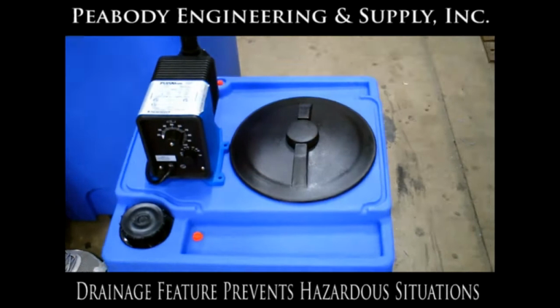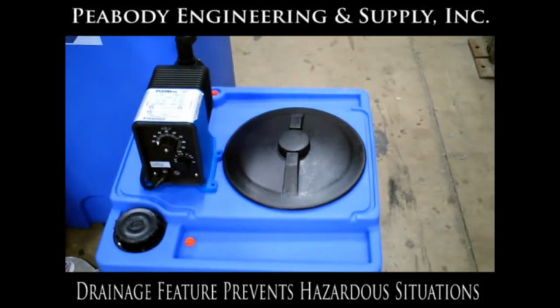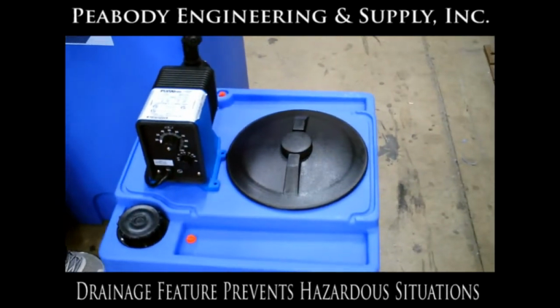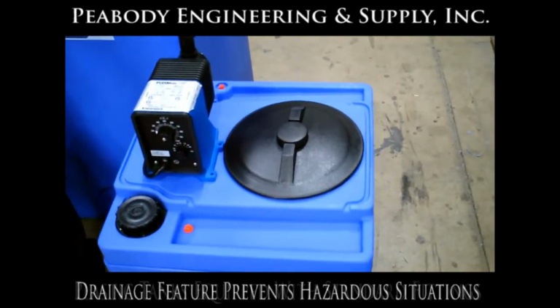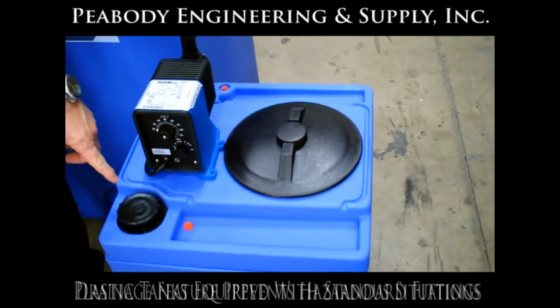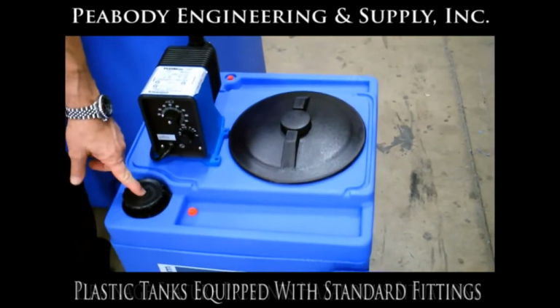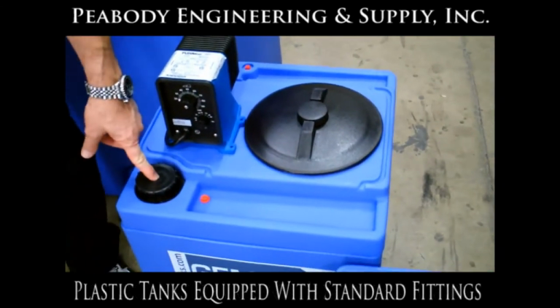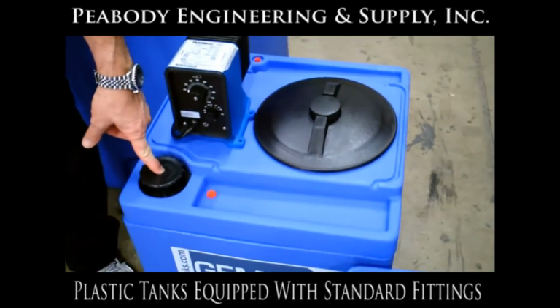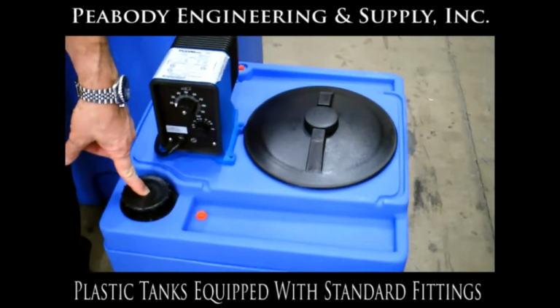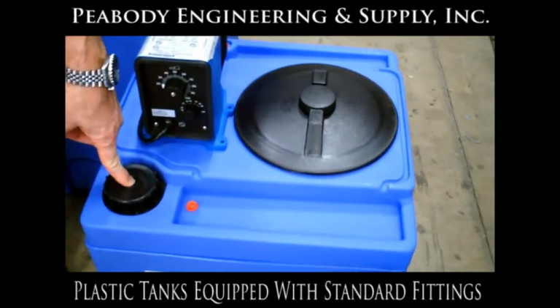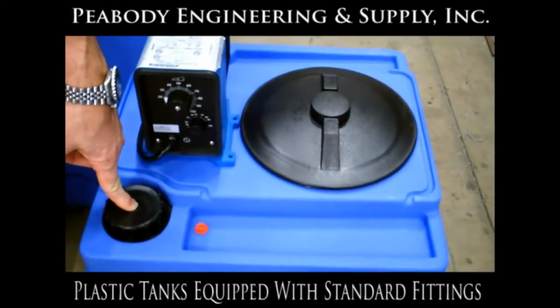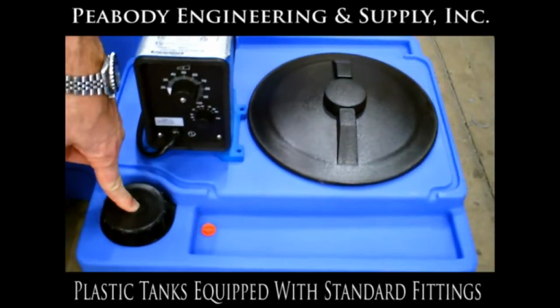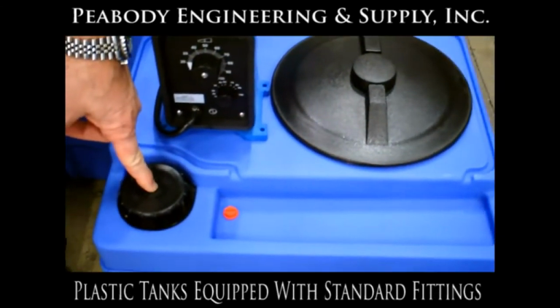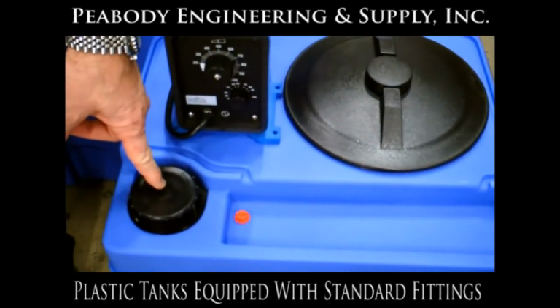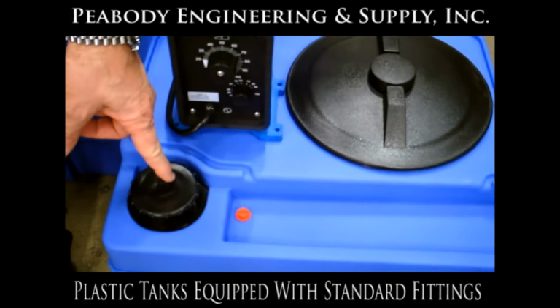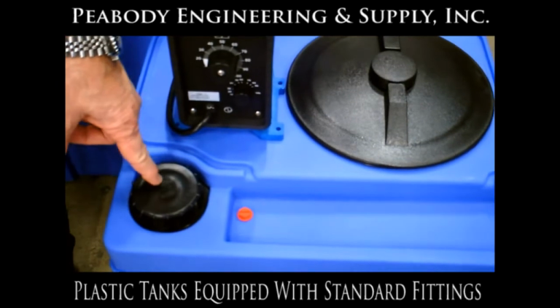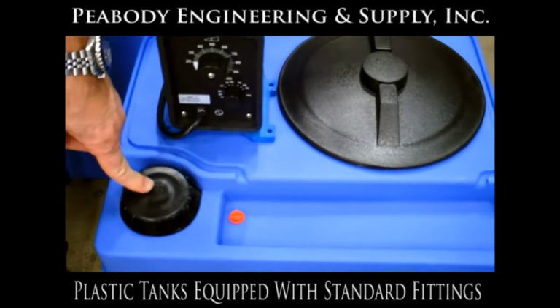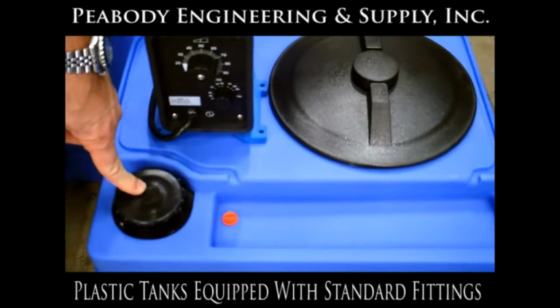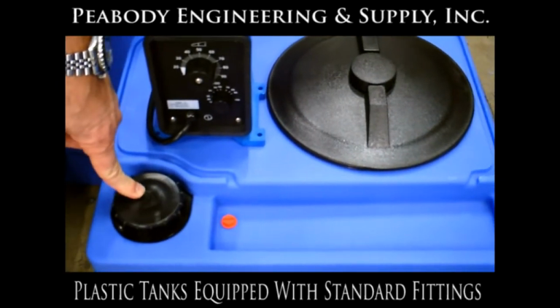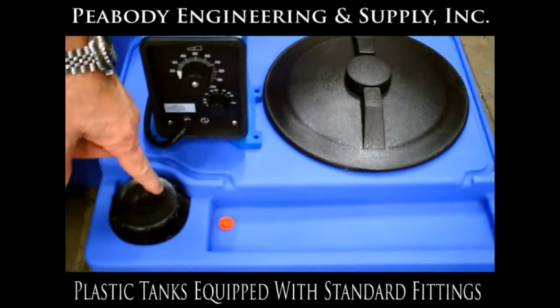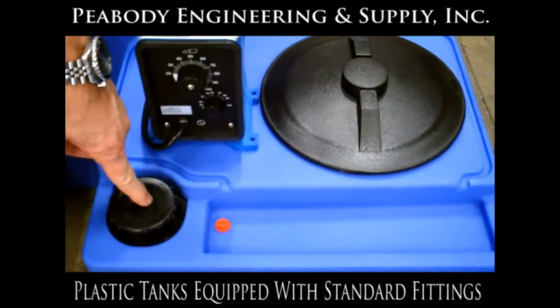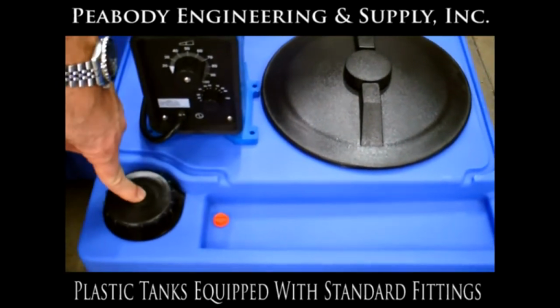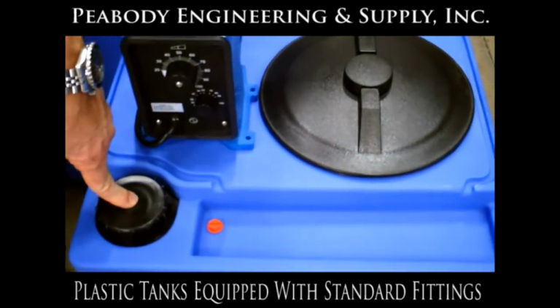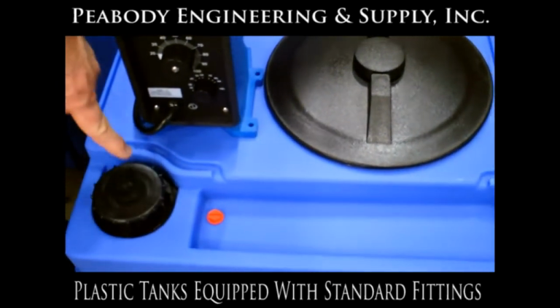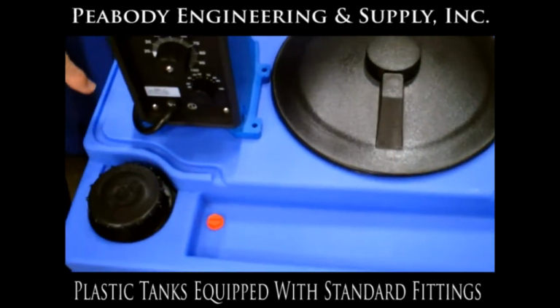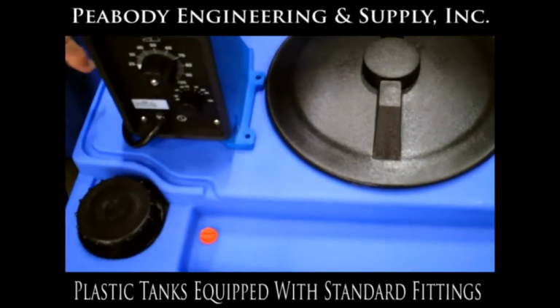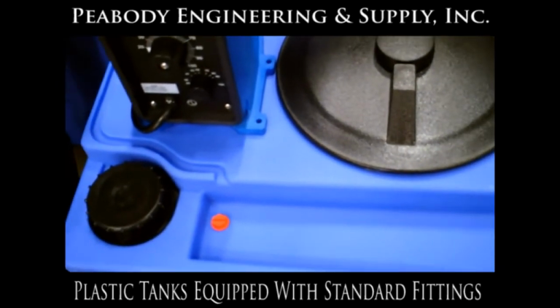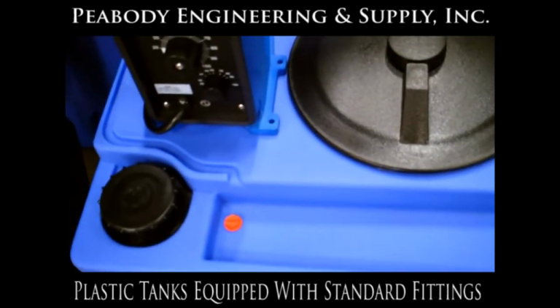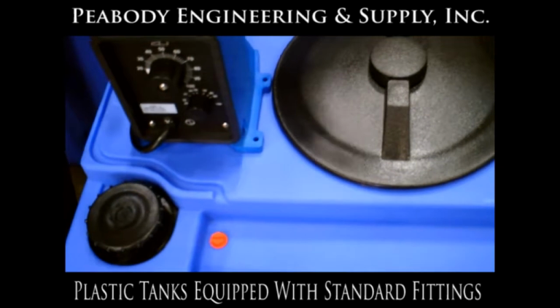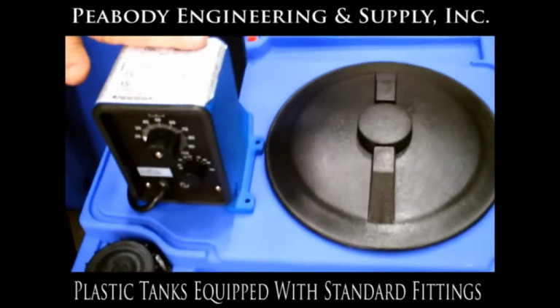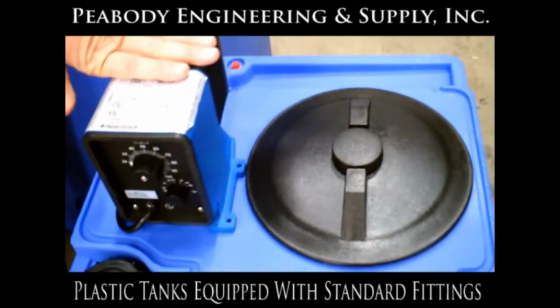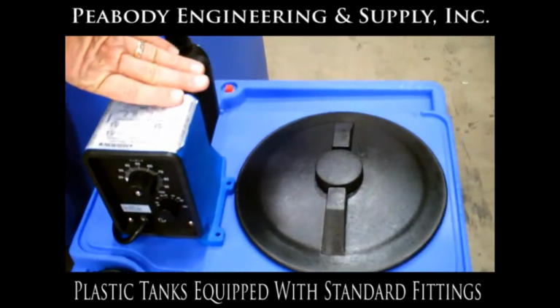All of our tanks are equipped with standard fittings for insertion of level gauges or pump fill connections, or any reason that you want to pipe into the tank at all. They're very flexible.